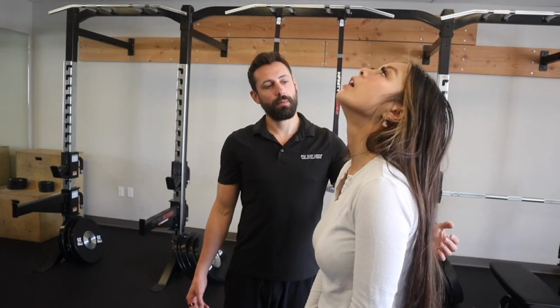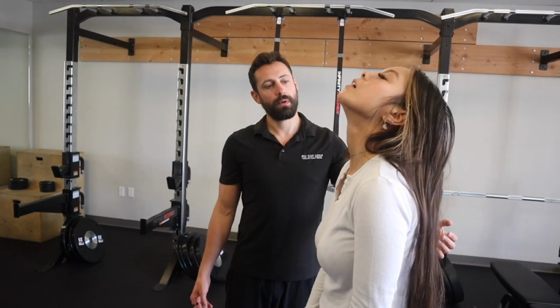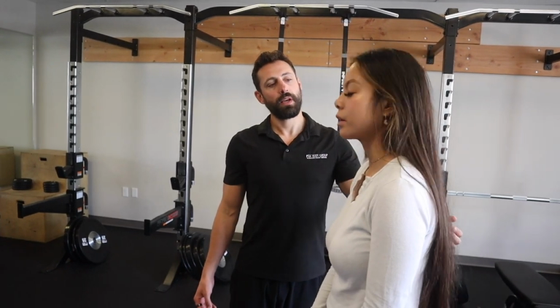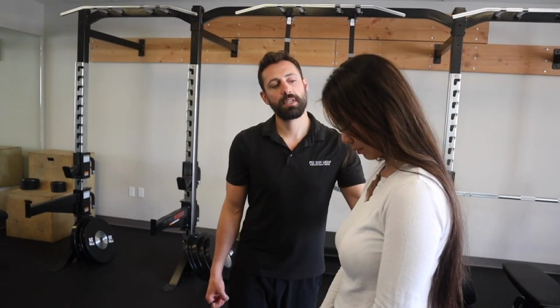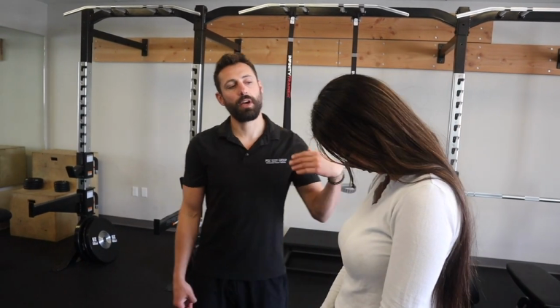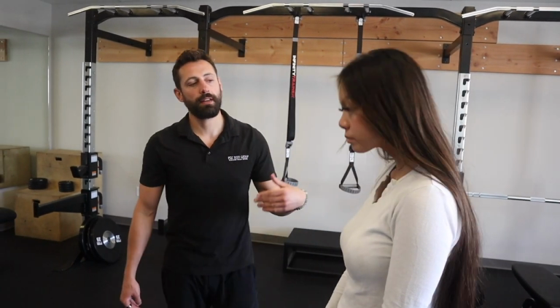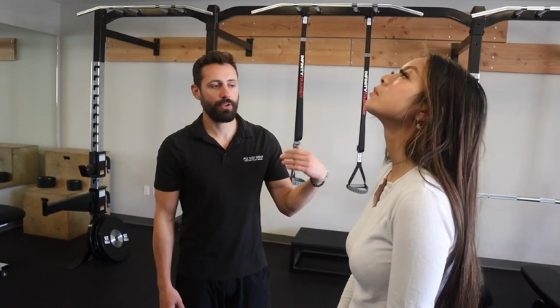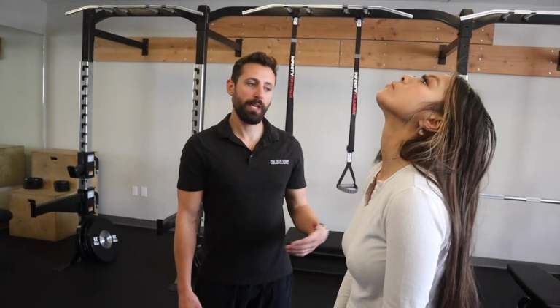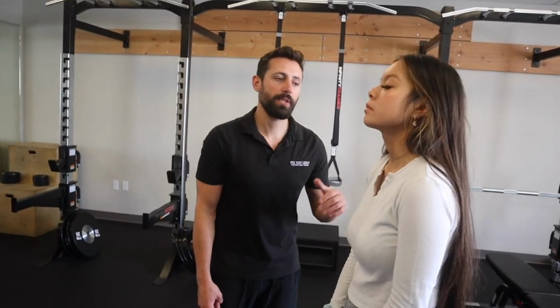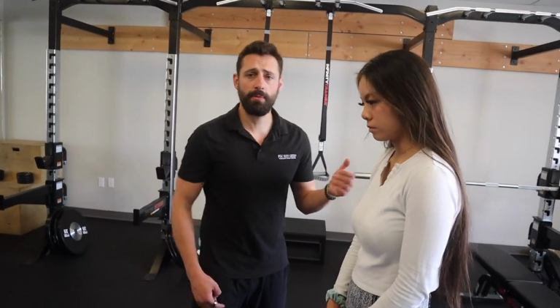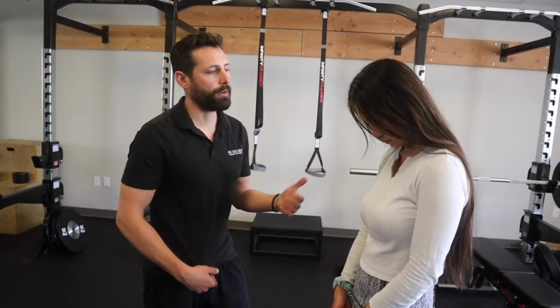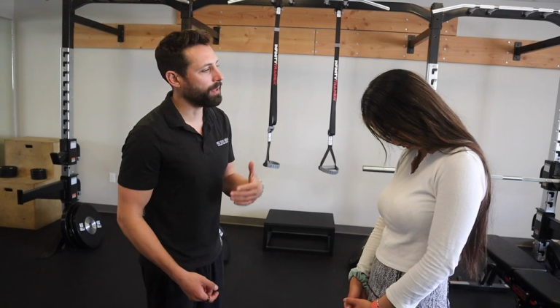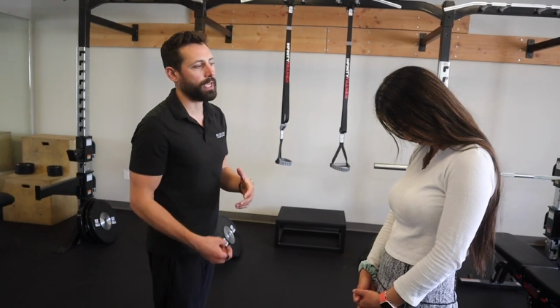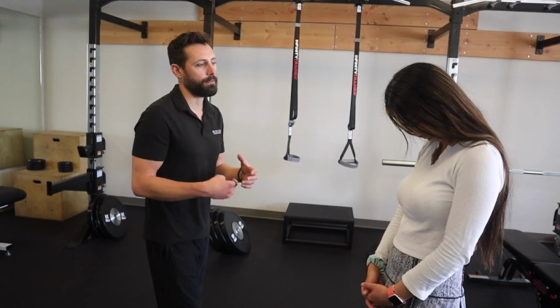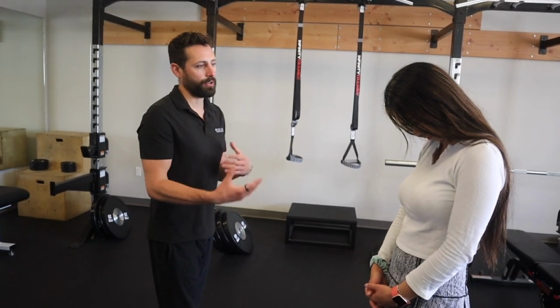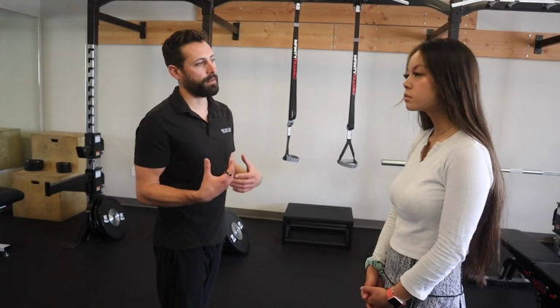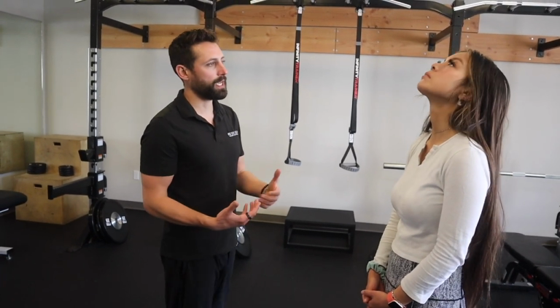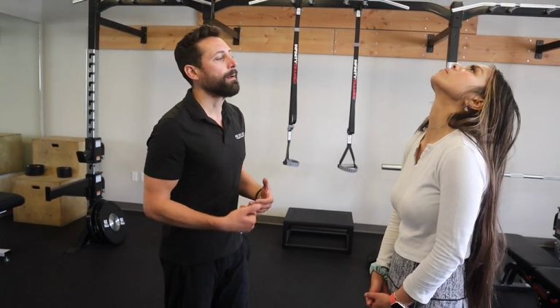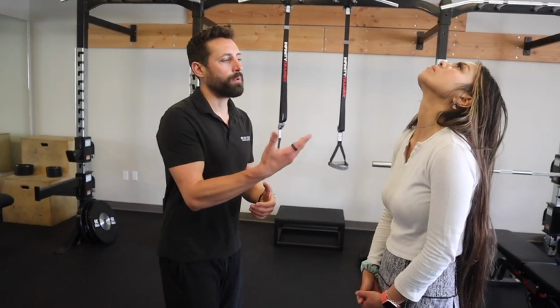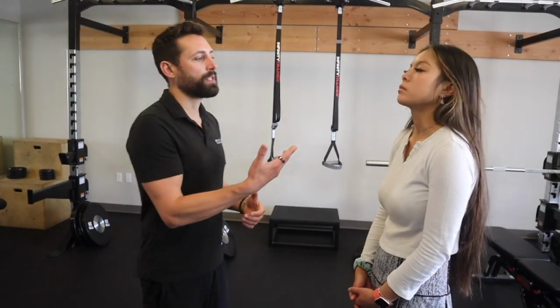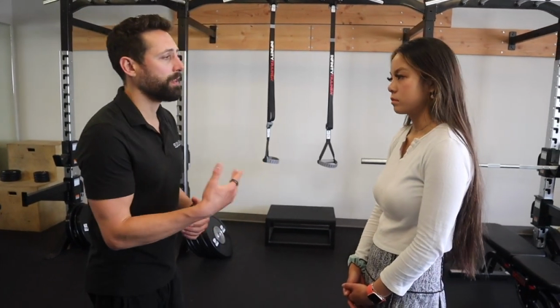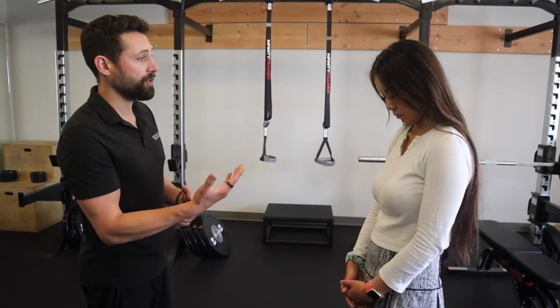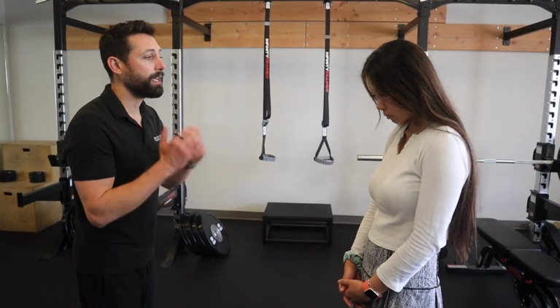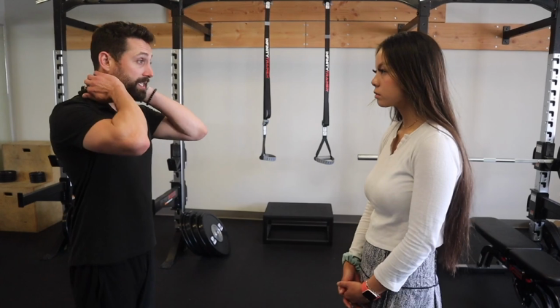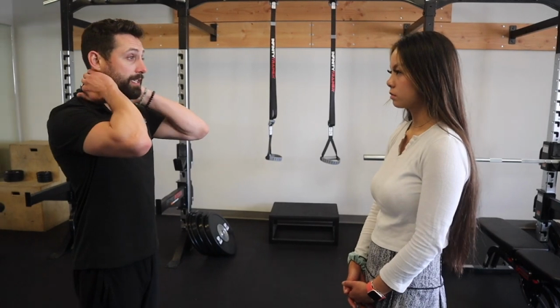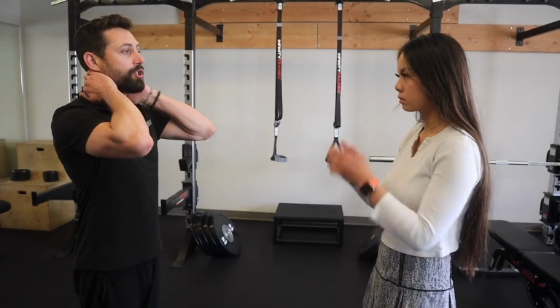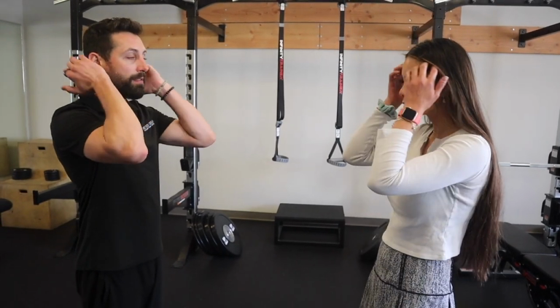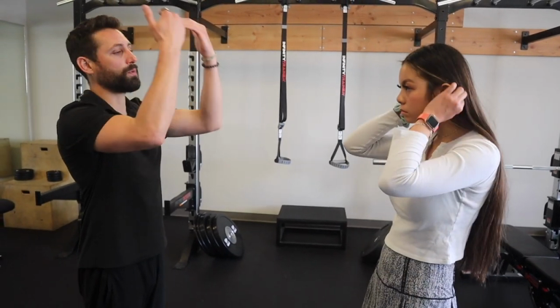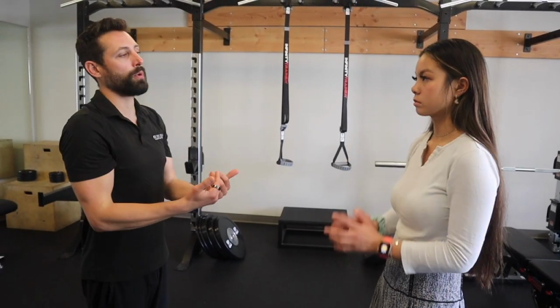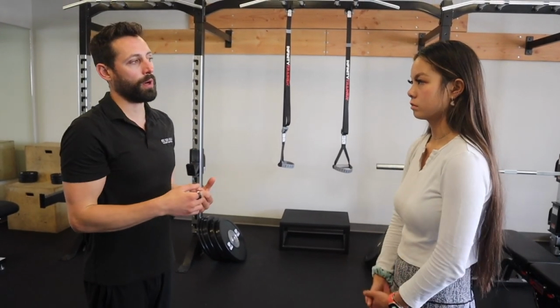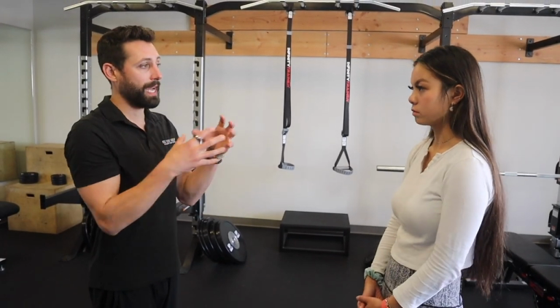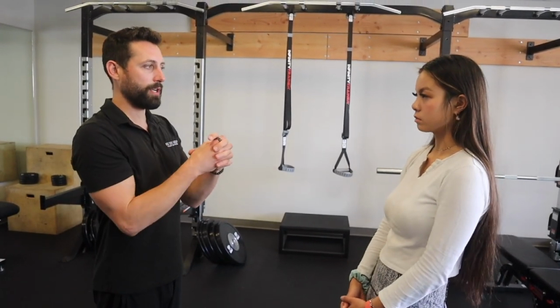If she's still not getting that to release — because most people when you first wake up in the morning, that's going to feel a little stiff, a little tight — you can do something like this to resolve it. If we're still getting some tension there, that's when we'll go into more of the static stretches.